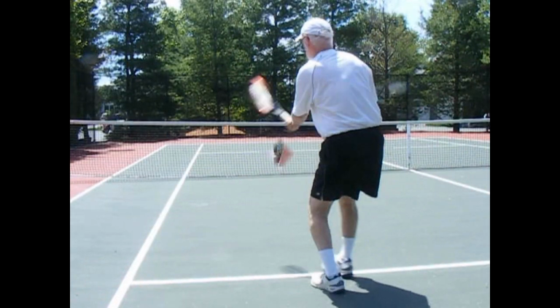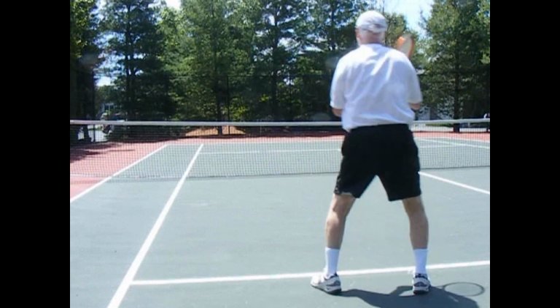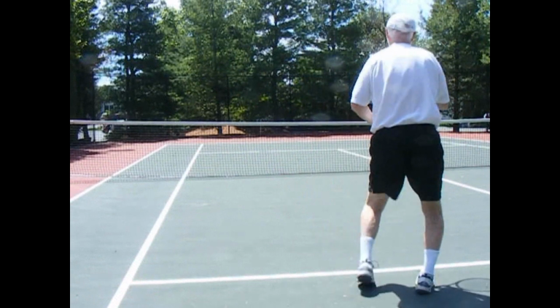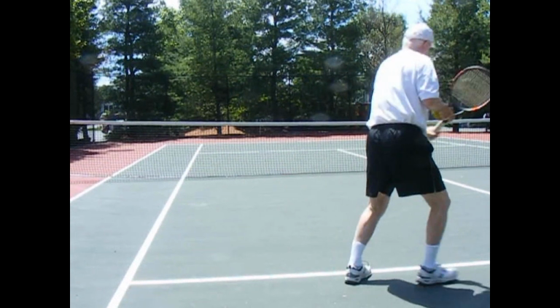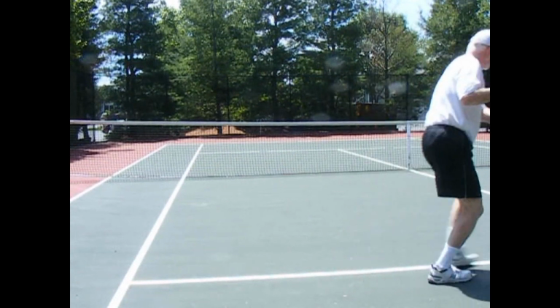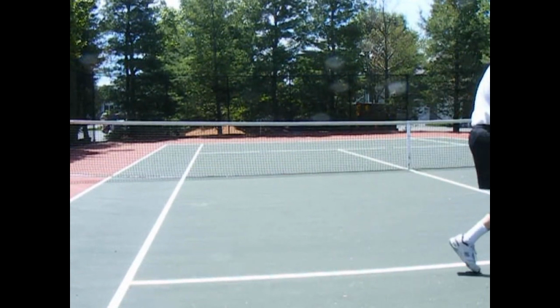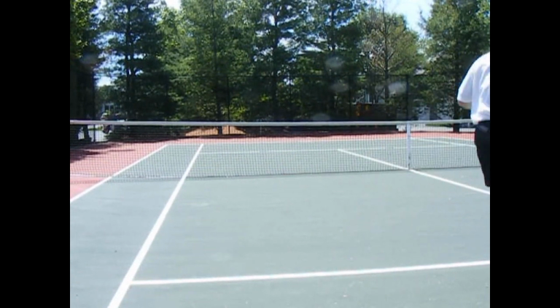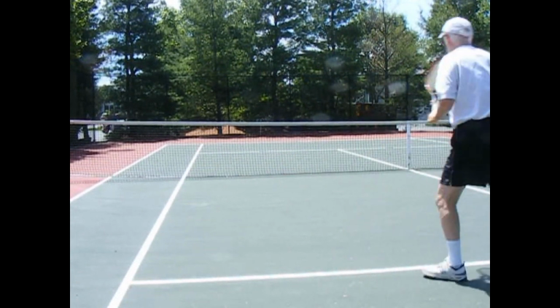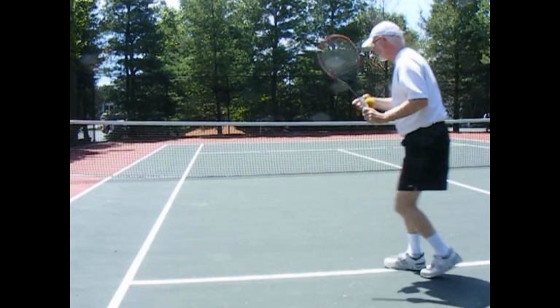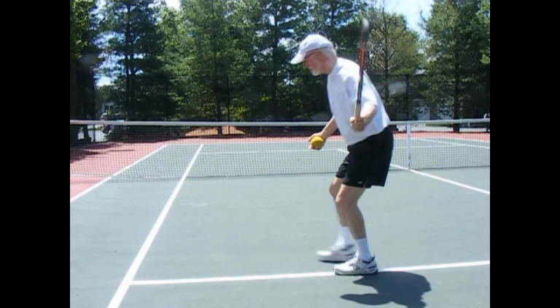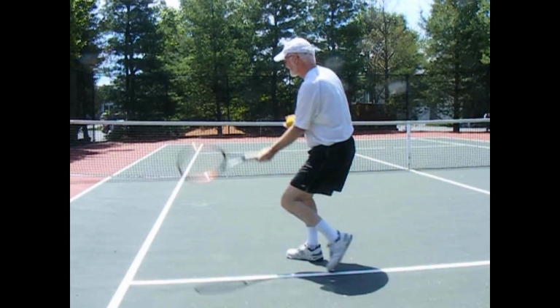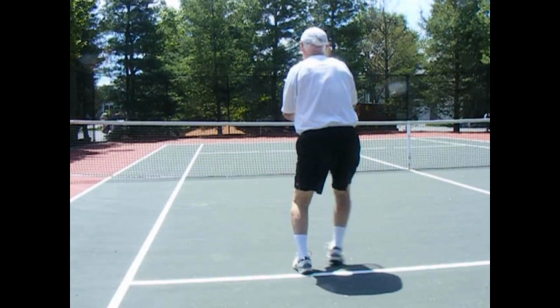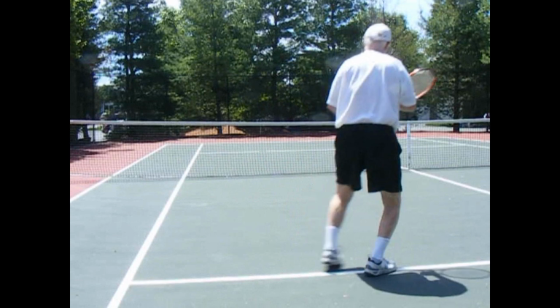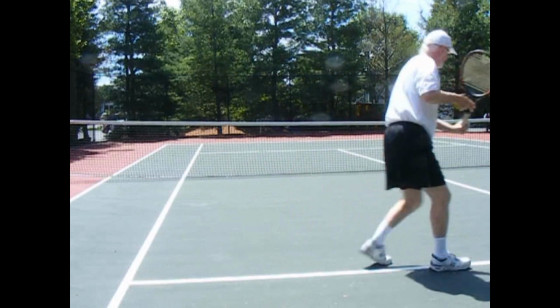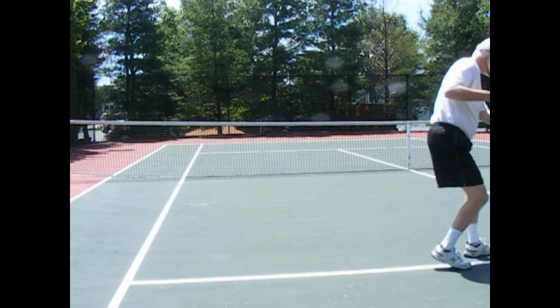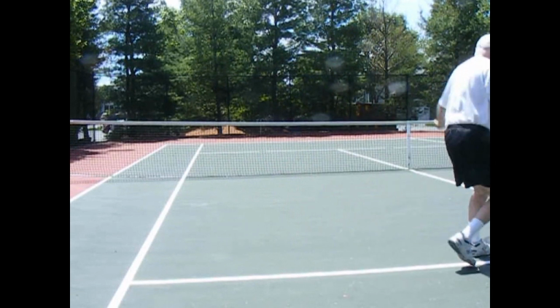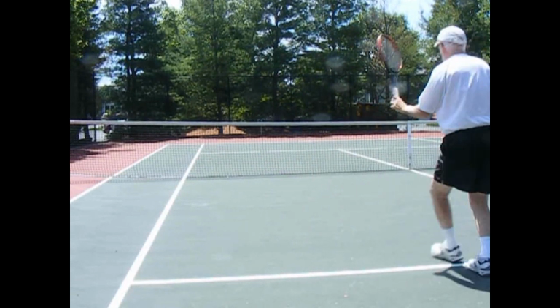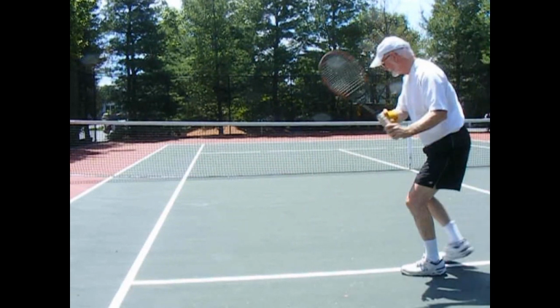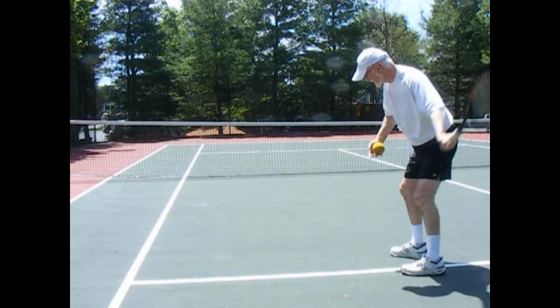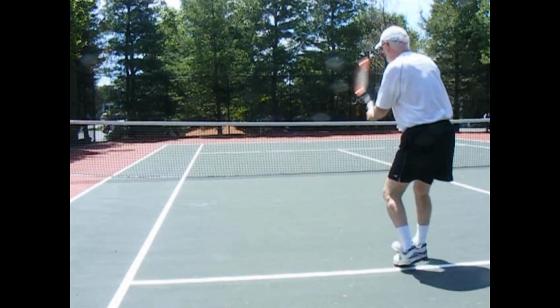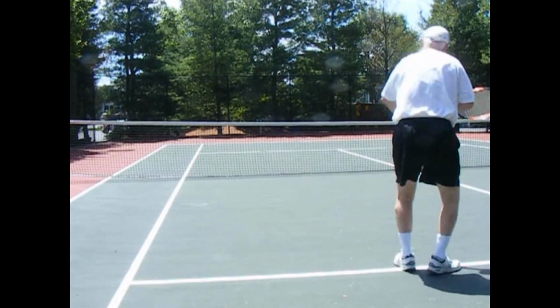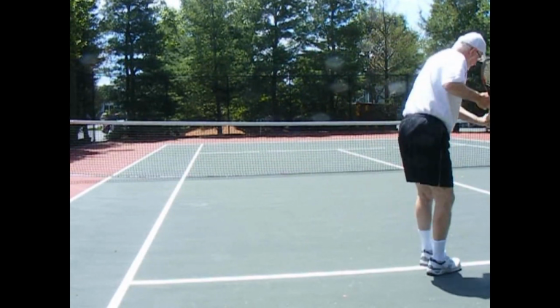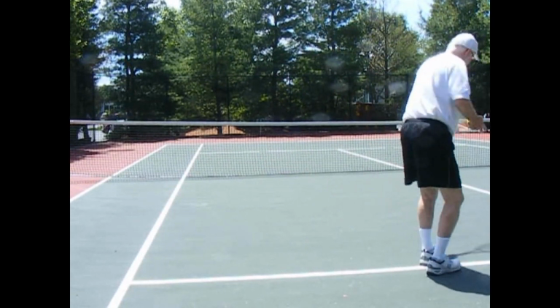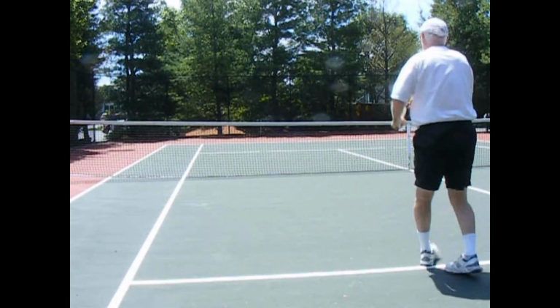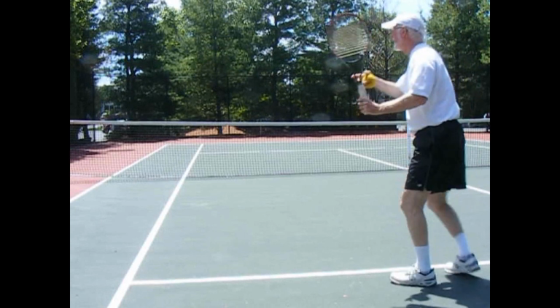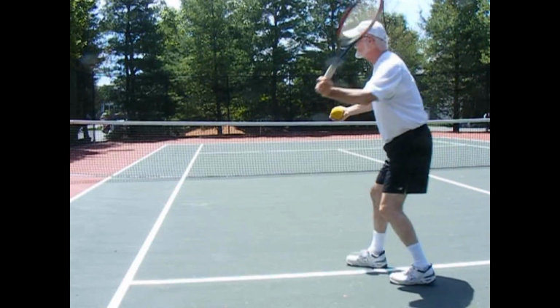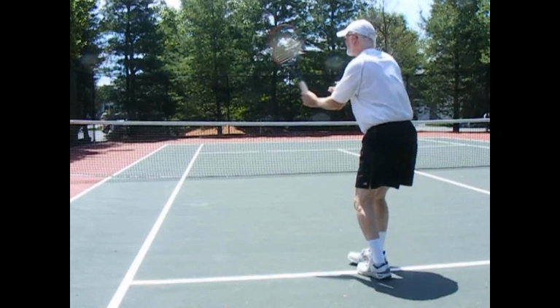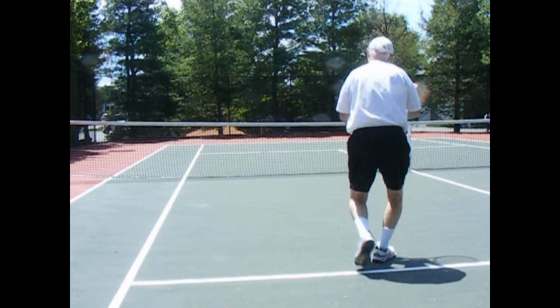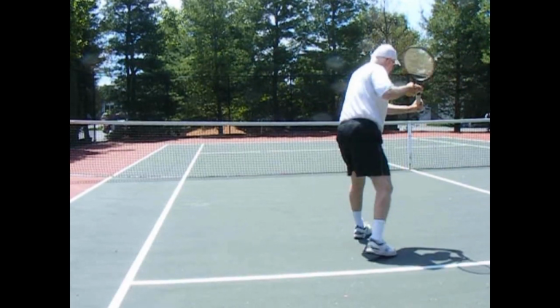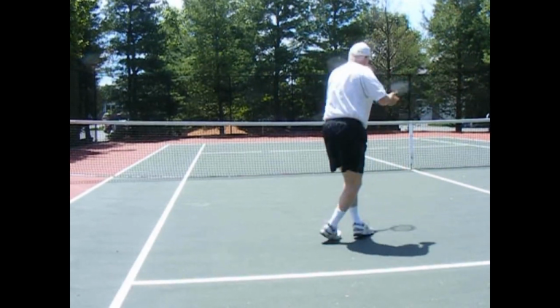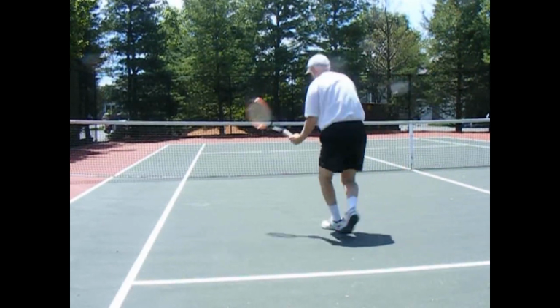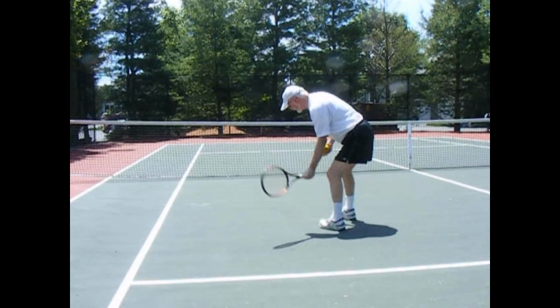Before Barry gets here, my hitting partner, I'm practicing shadow hitting. You'll notice I'm using a lot of footwork — I'm trying to get in the best position I can to hit the ball, and I'm also trying to work on my strokes.